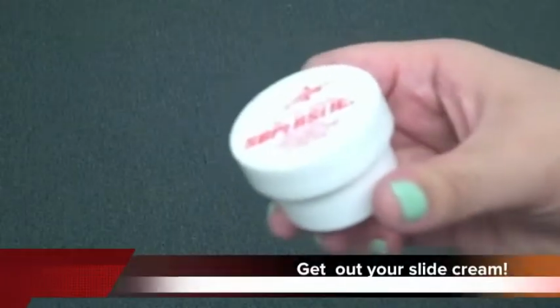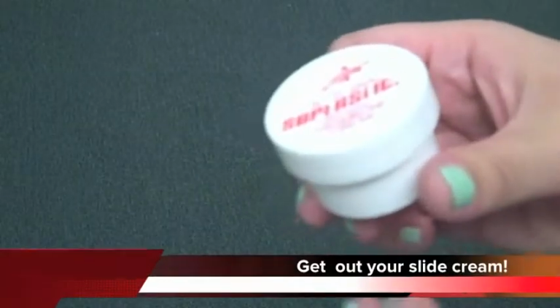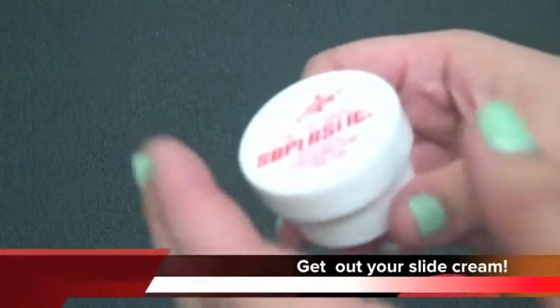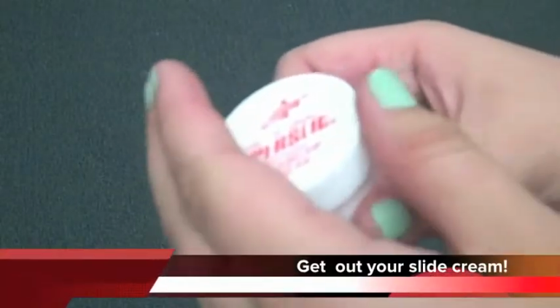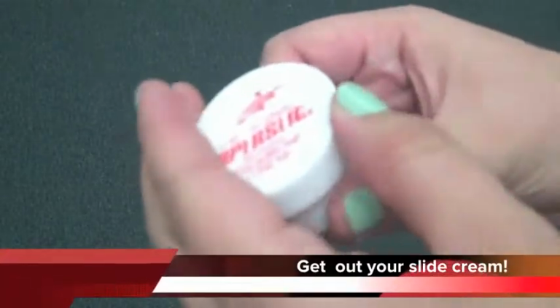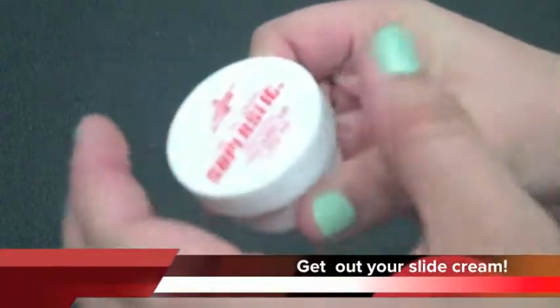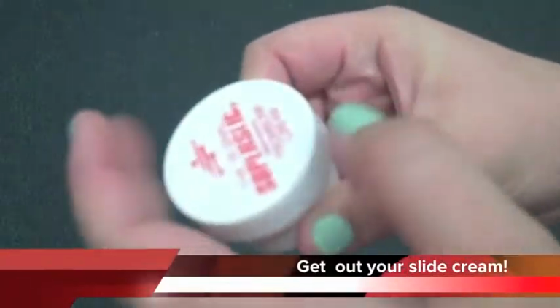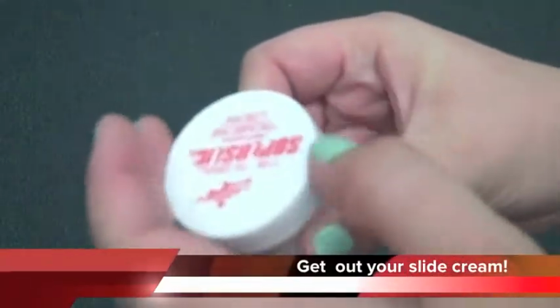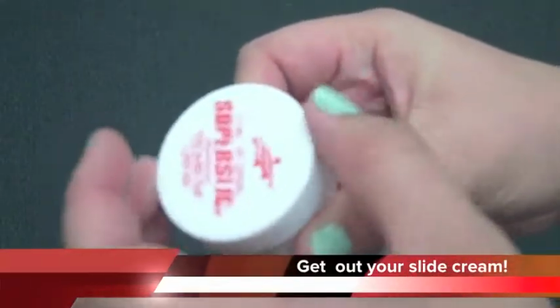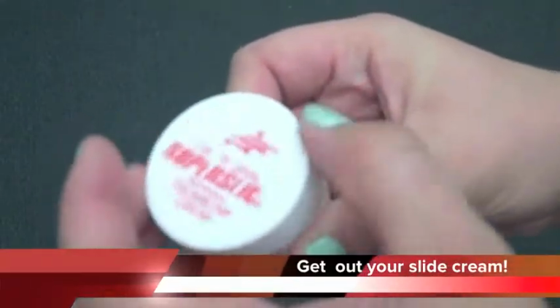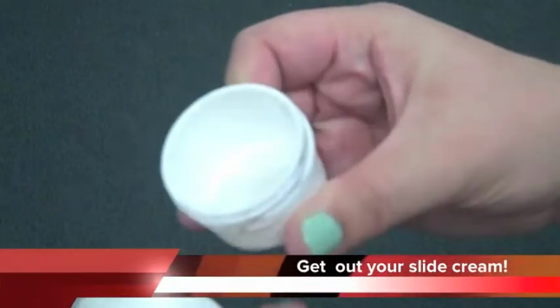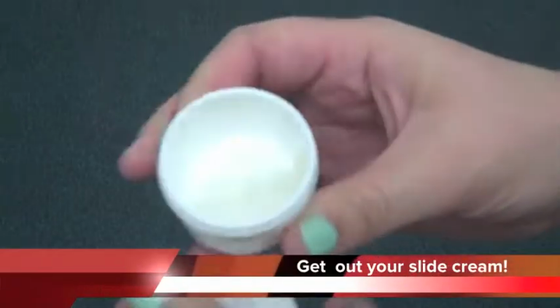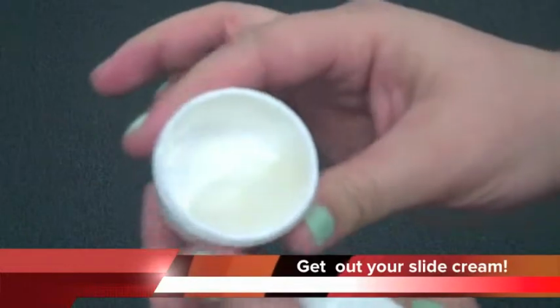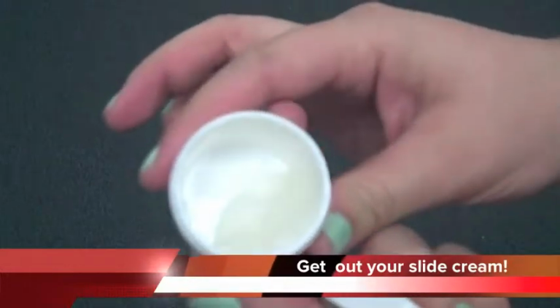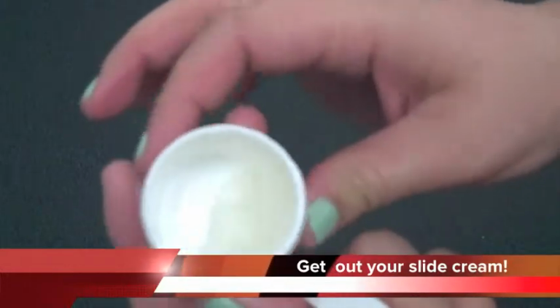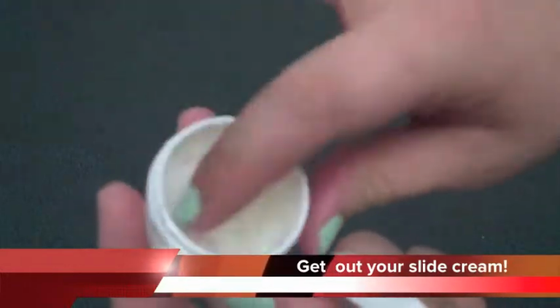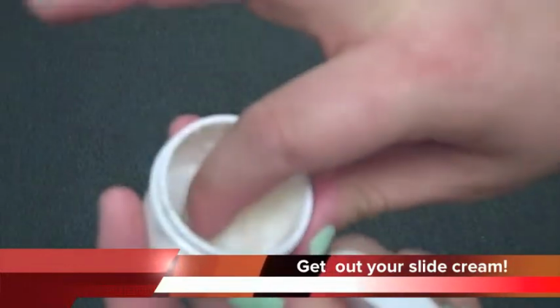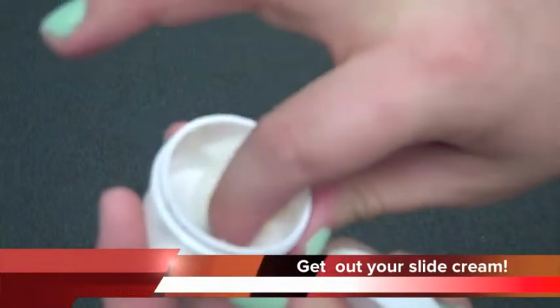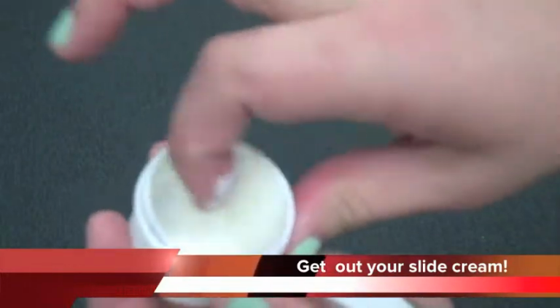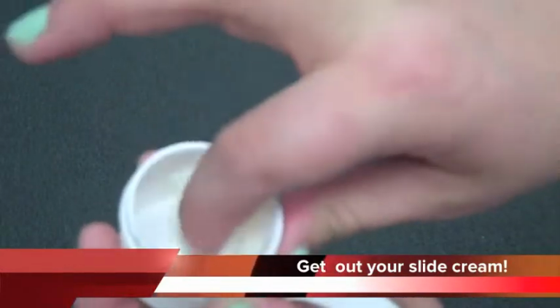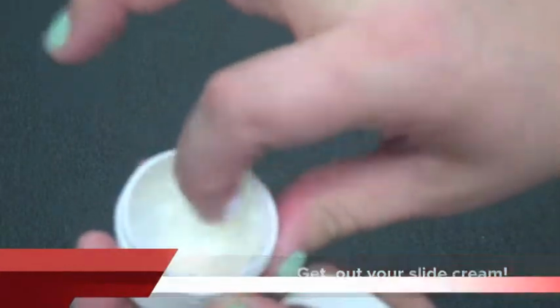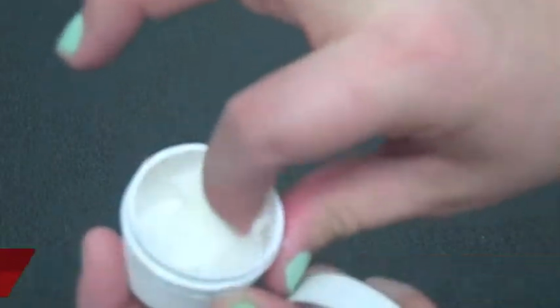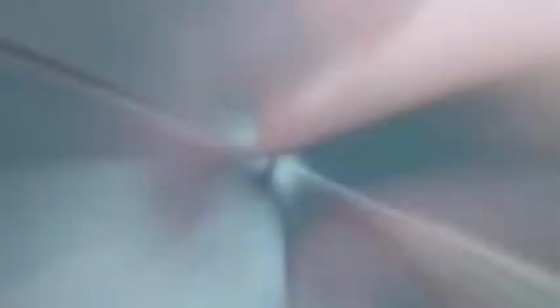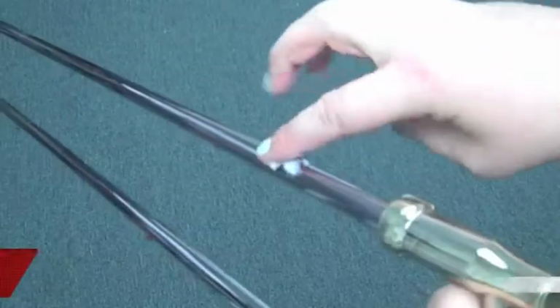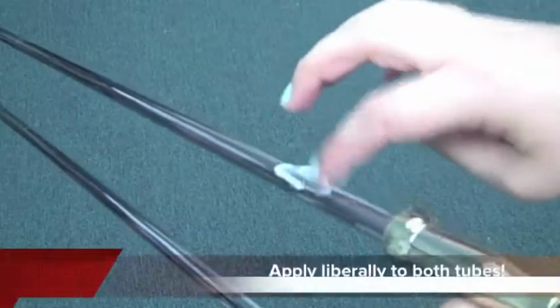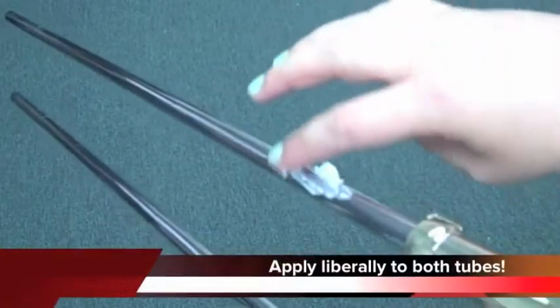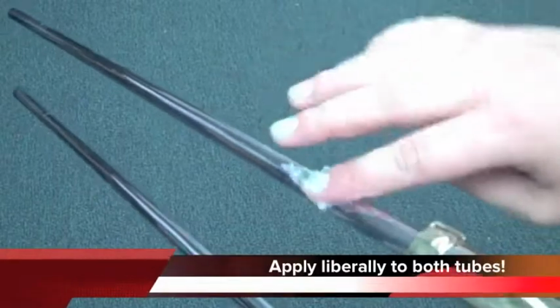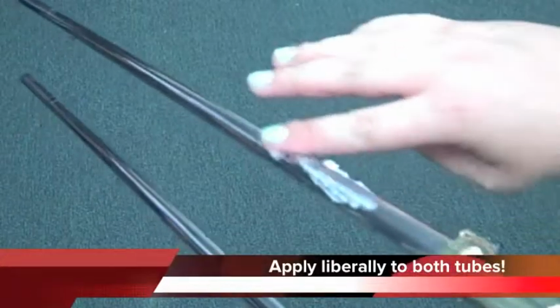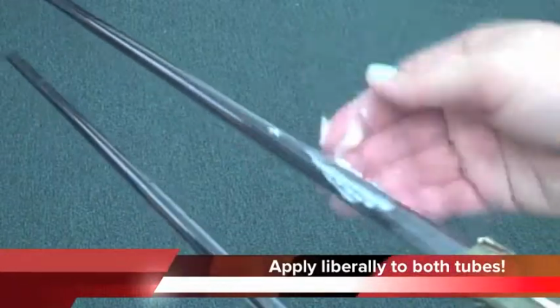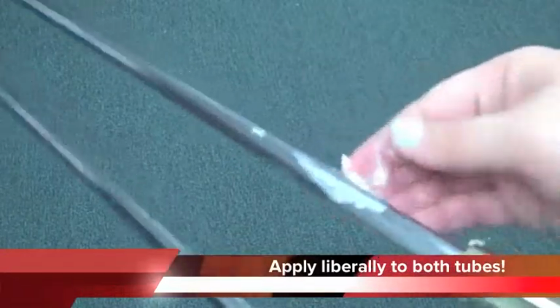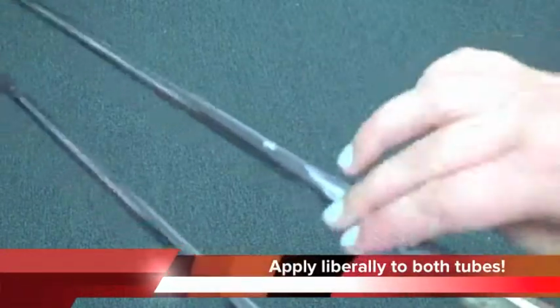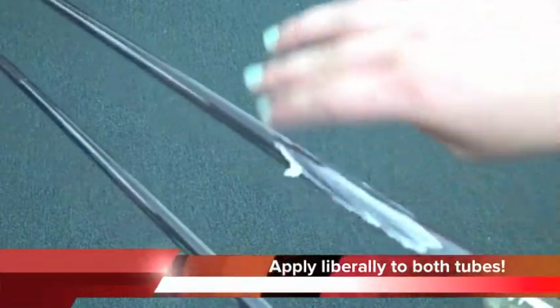Open your slide cream container and put it on your finger. Apply liberally to both tubes.